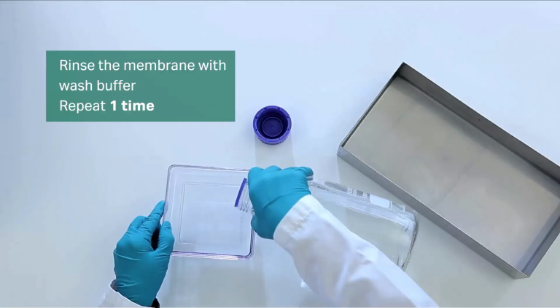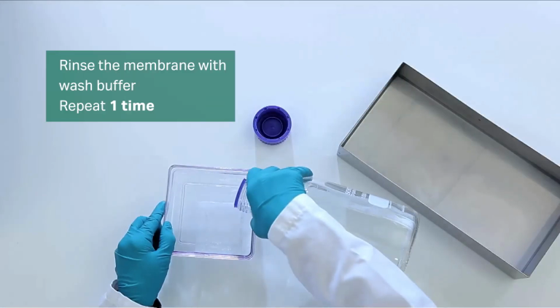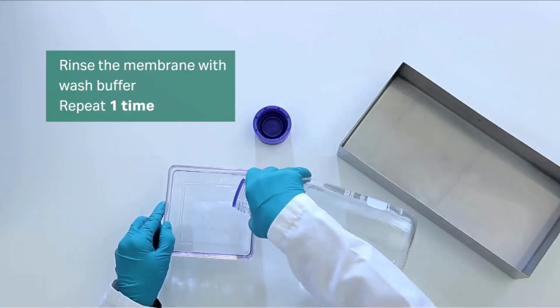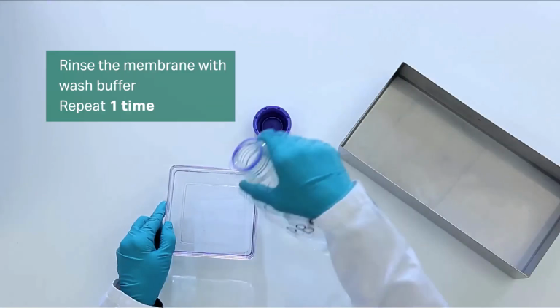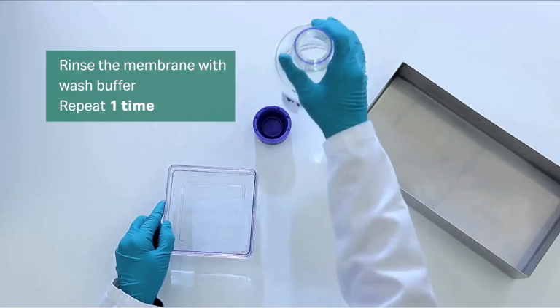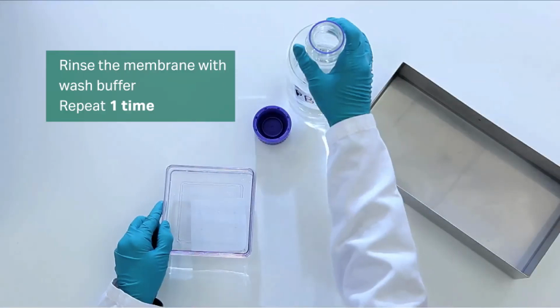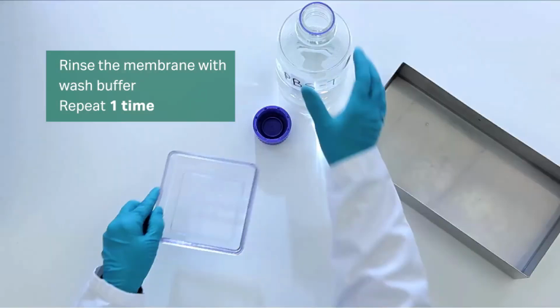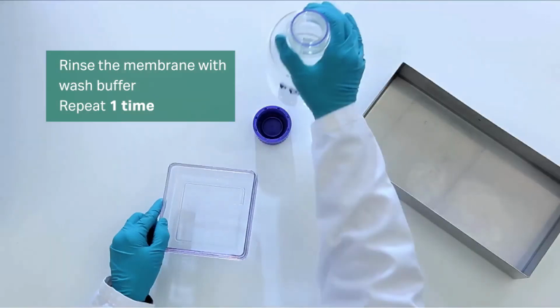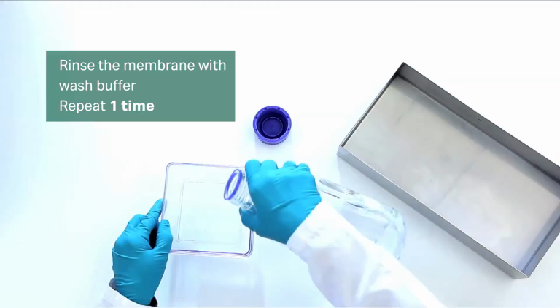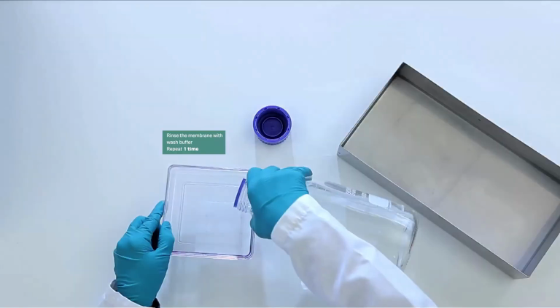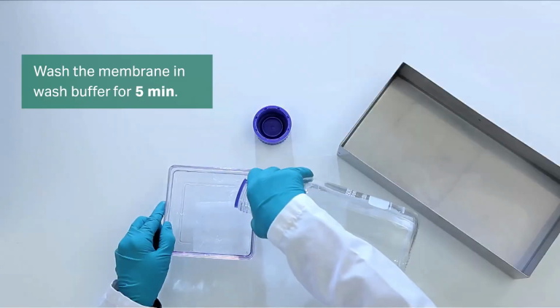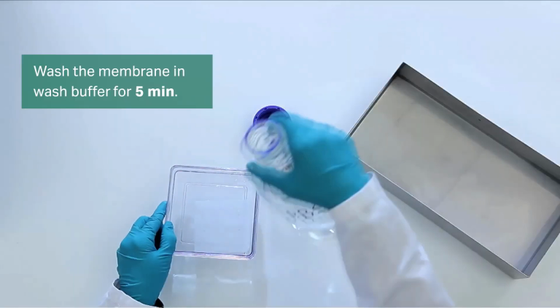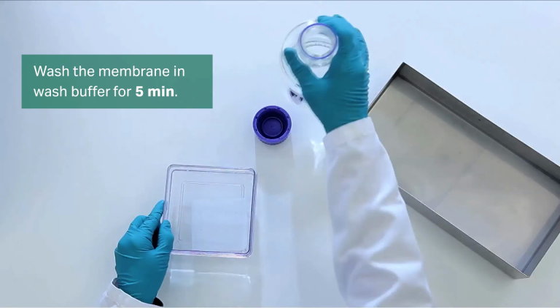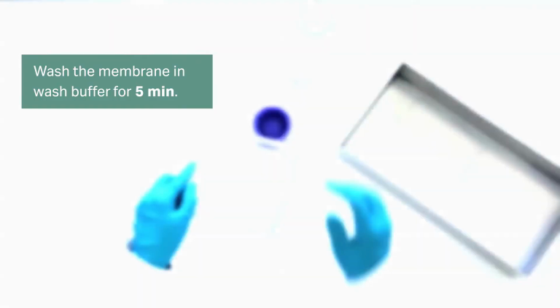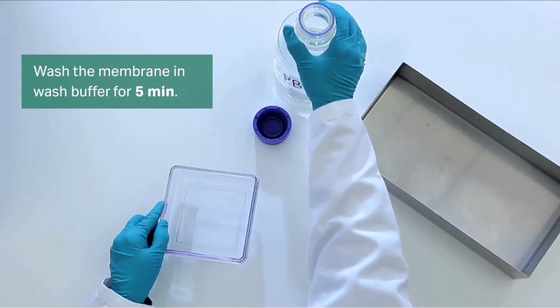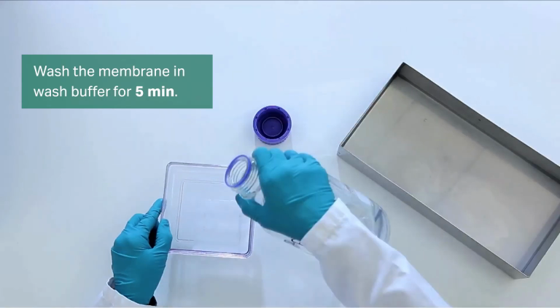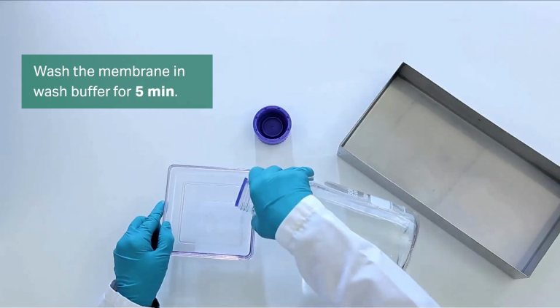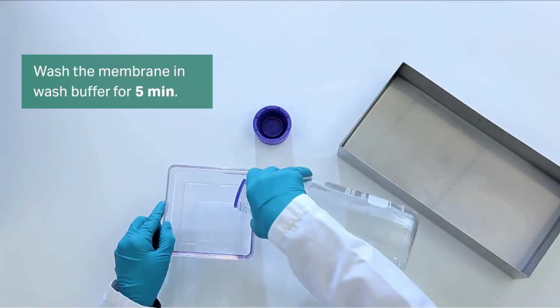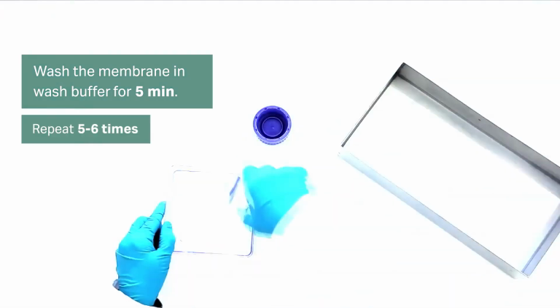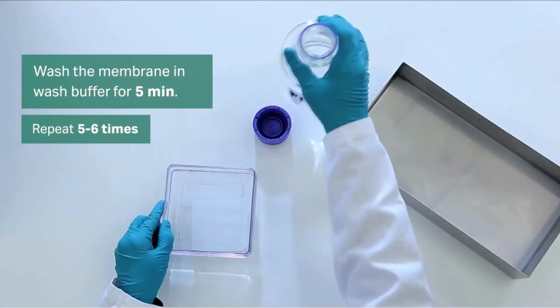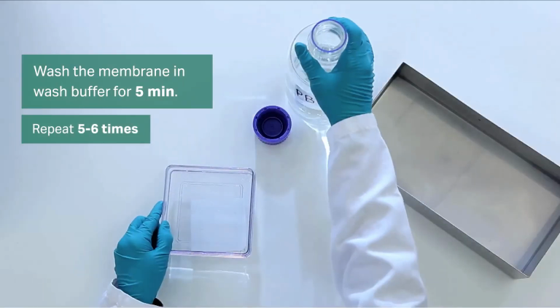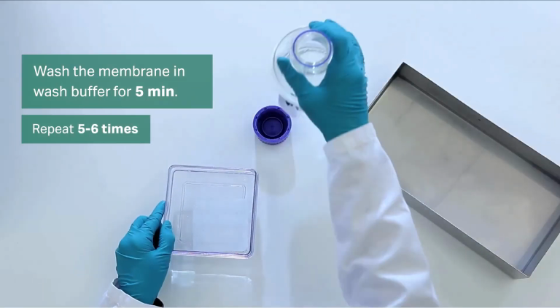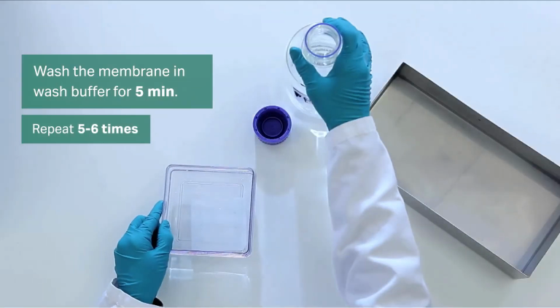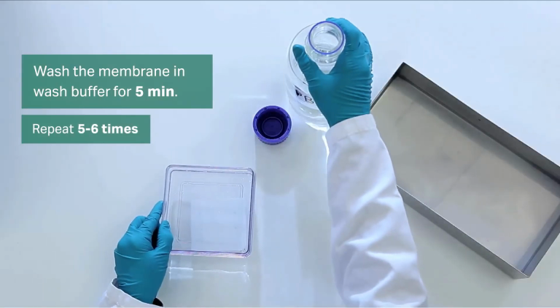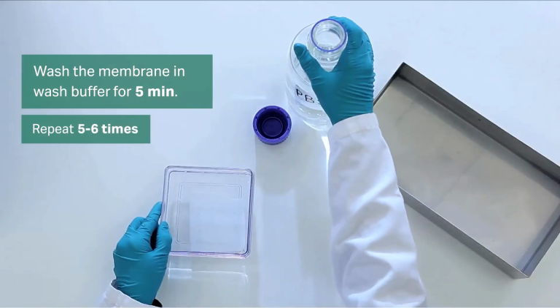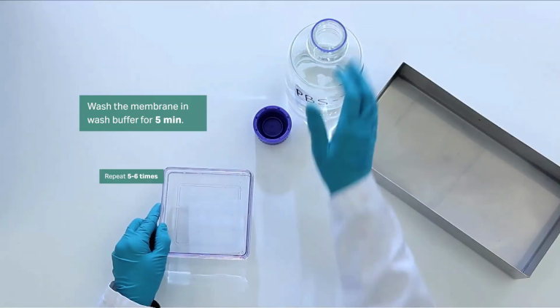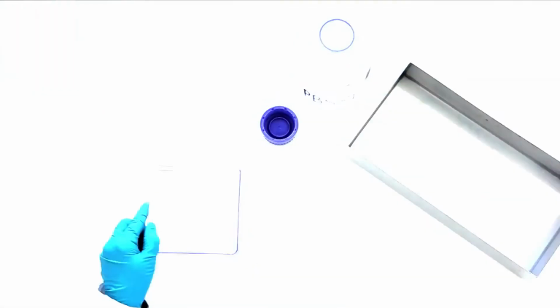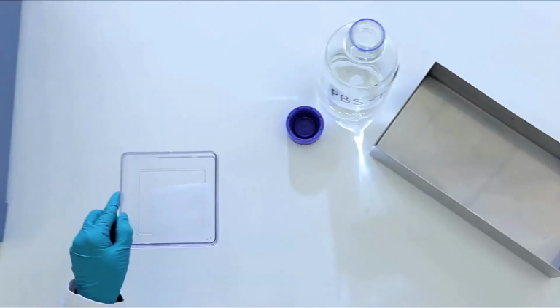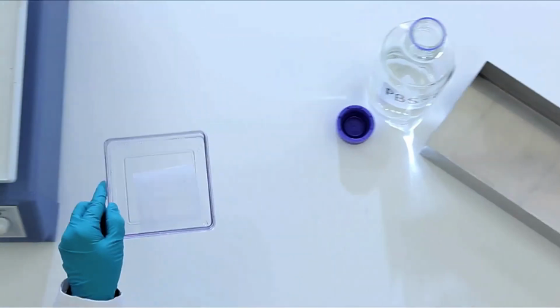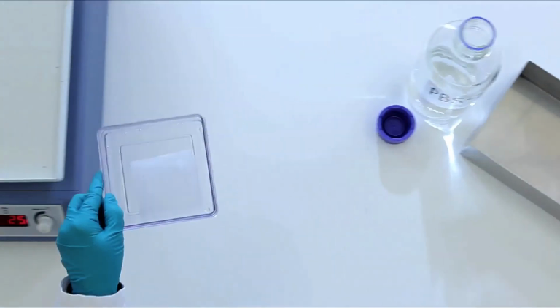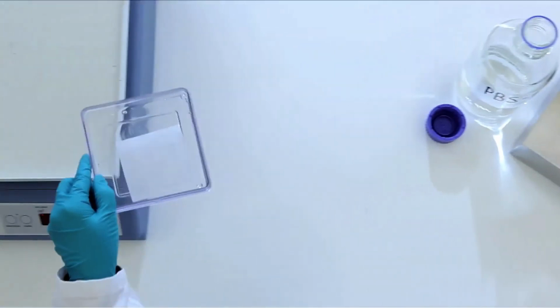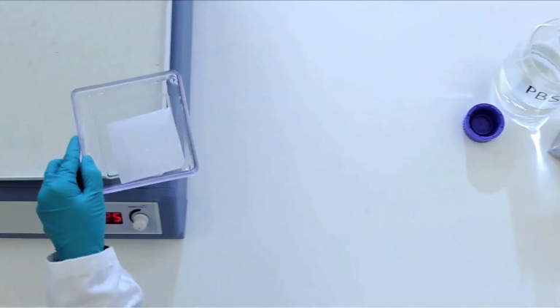Finally, rinse the membrane twice with wash buffer, then wash in wash buffer for 5 minutes. Repeat 5 or 6 times. Now we're ready for the detection reagent.